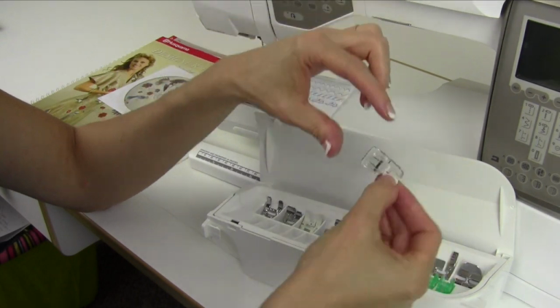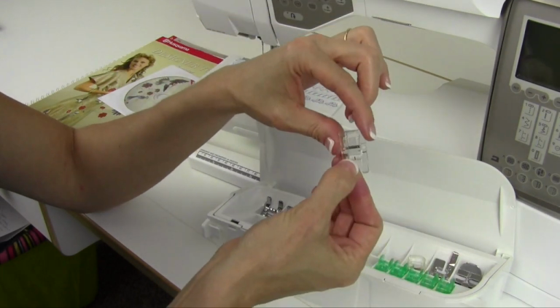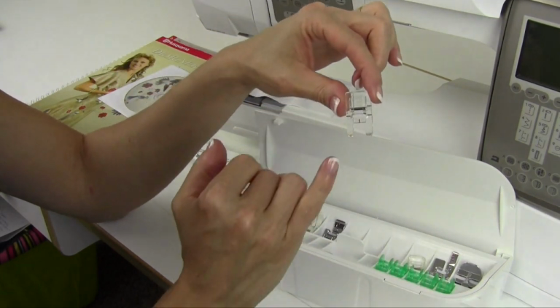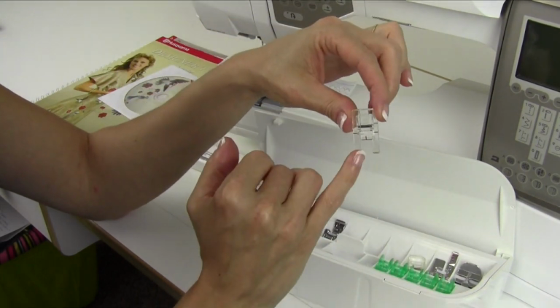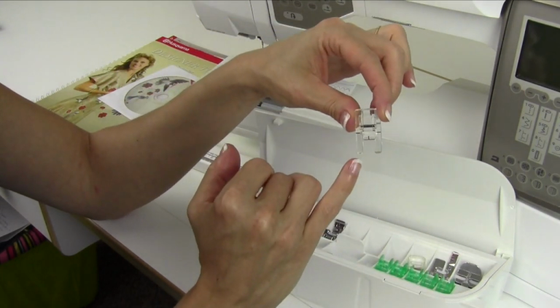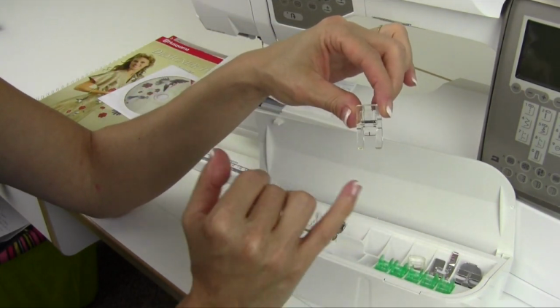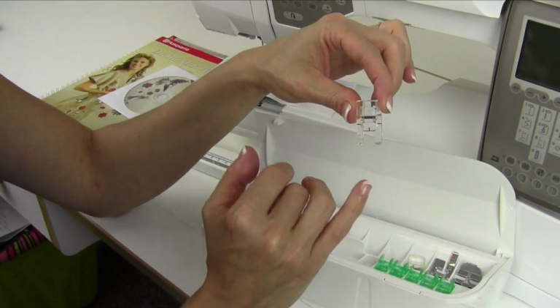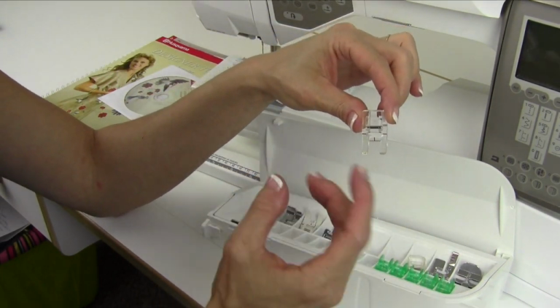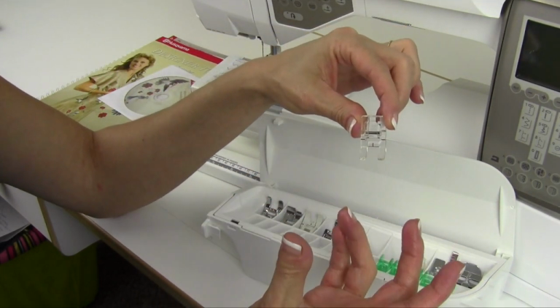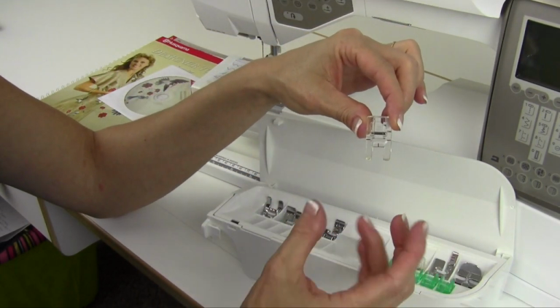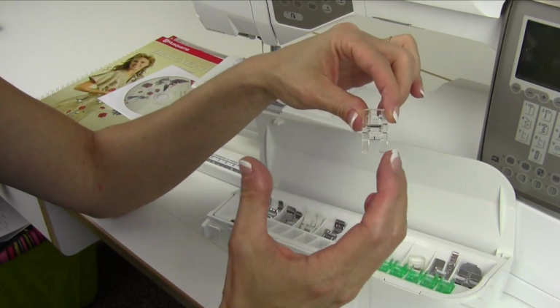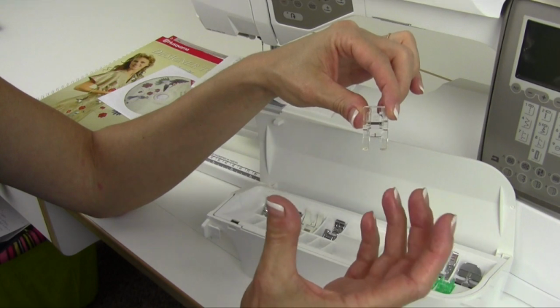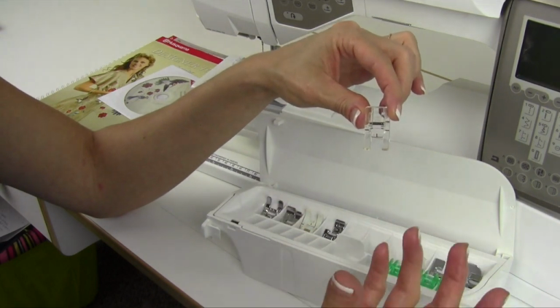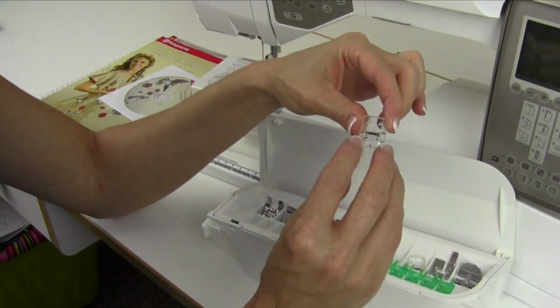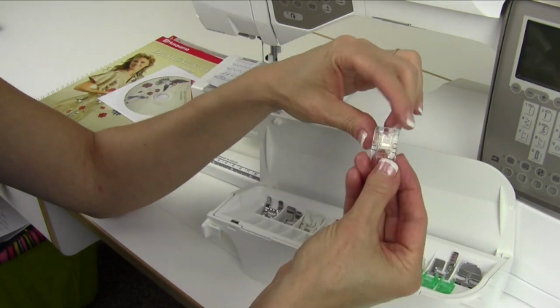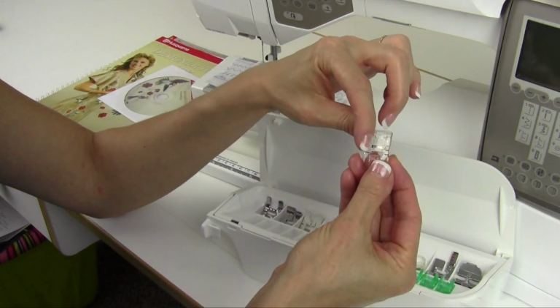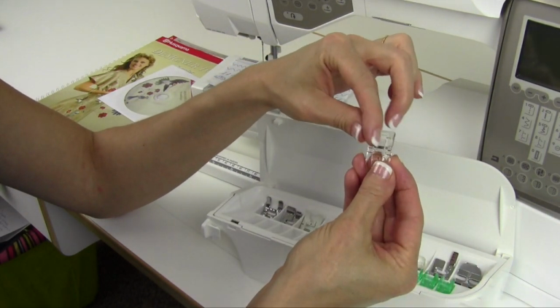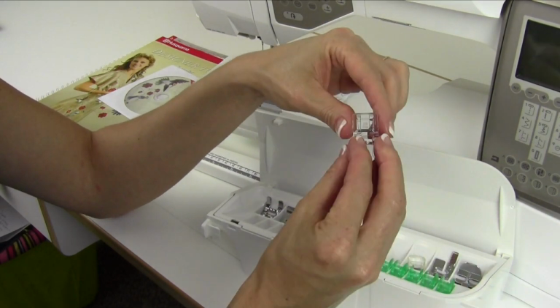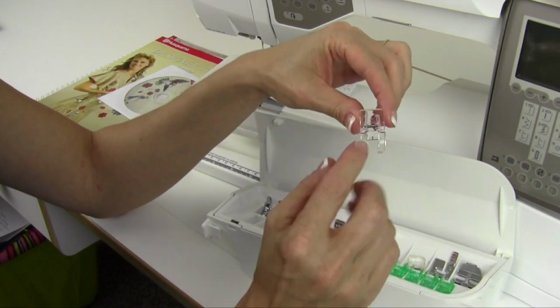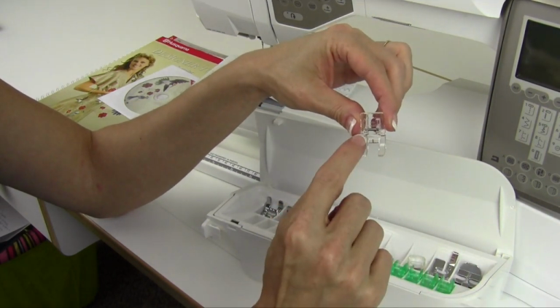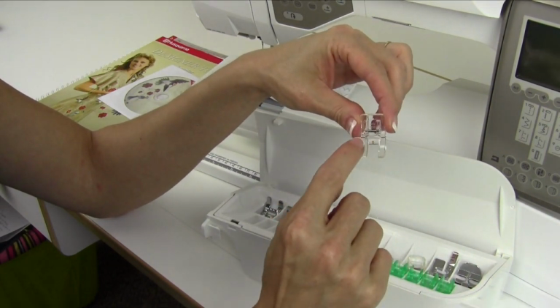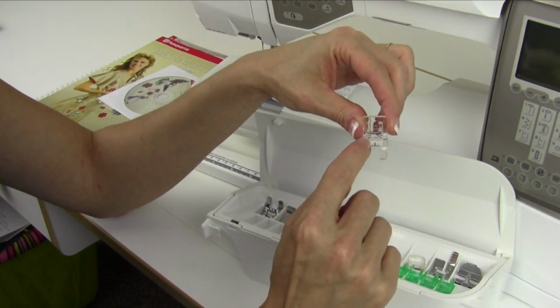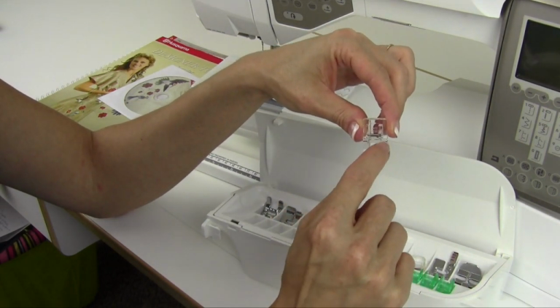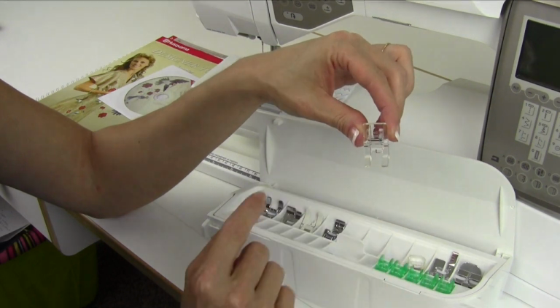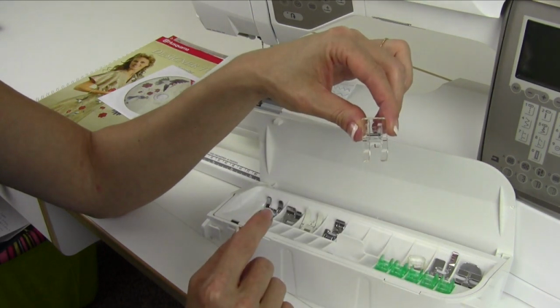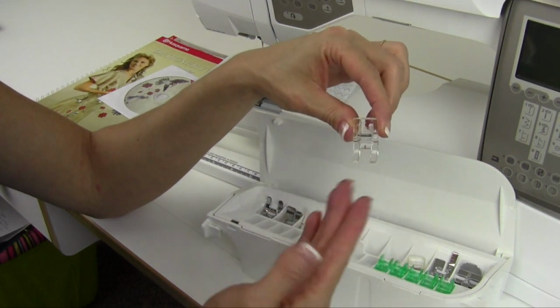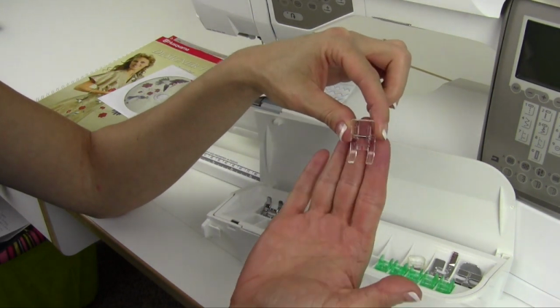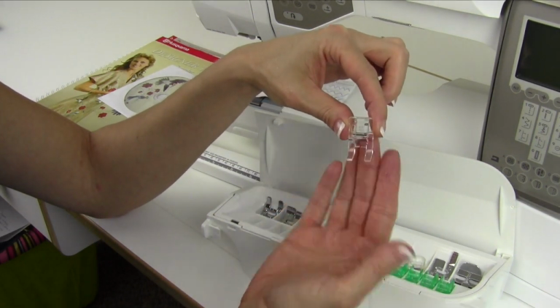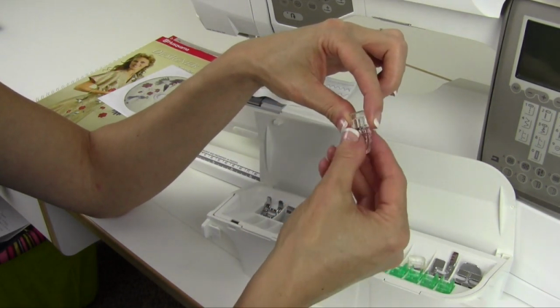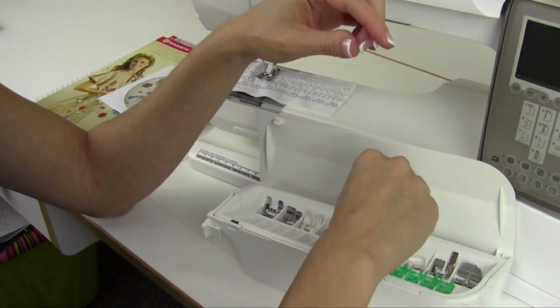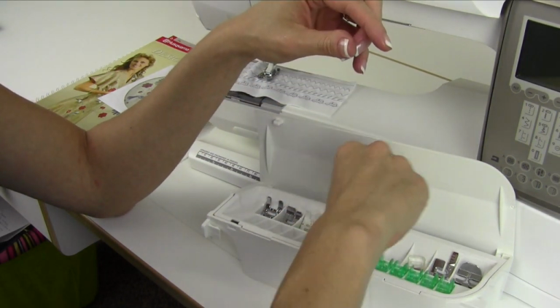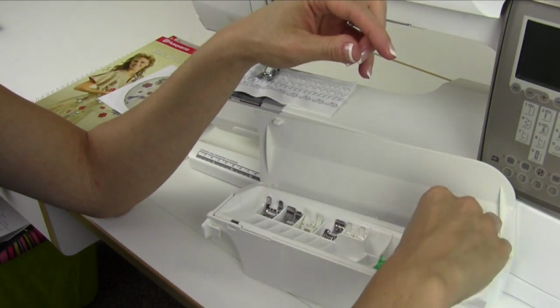You also have a transparent Foot B — it's just like Foot B but it's clear. Because it's got the cutout underneath, it's great because it has red lines to really let you line up your decorative stitches when you are sewing.